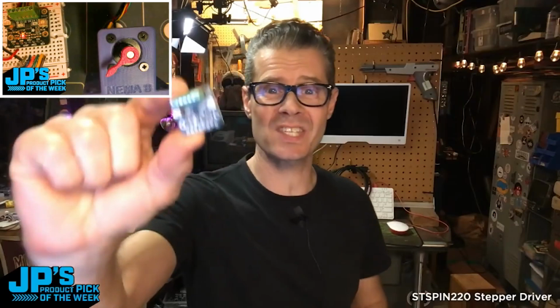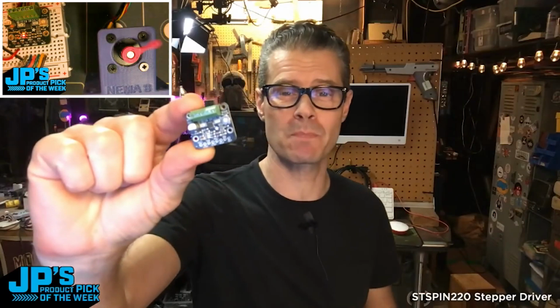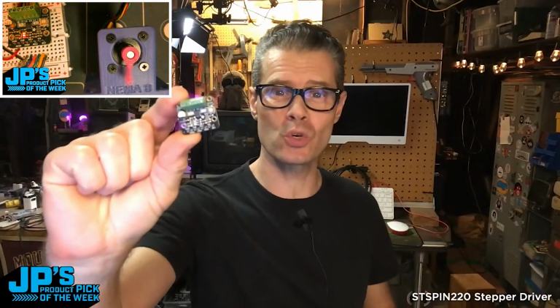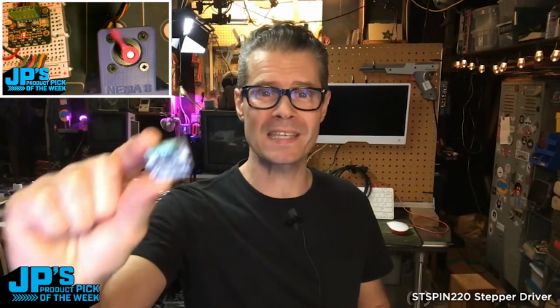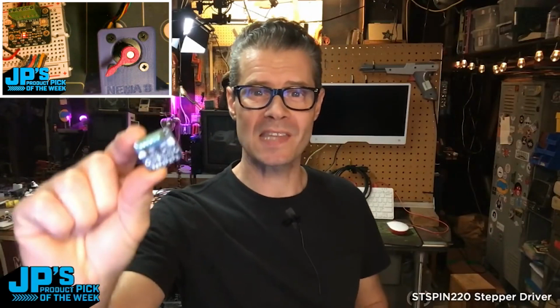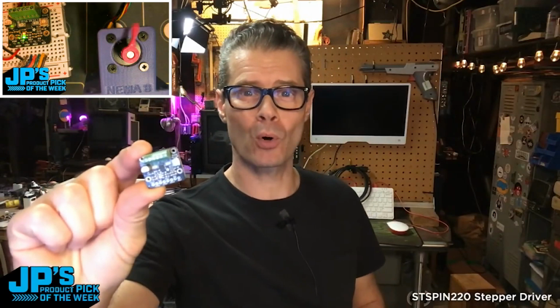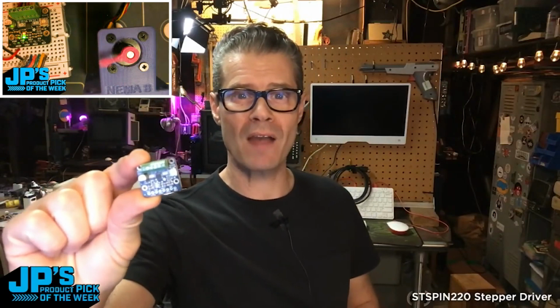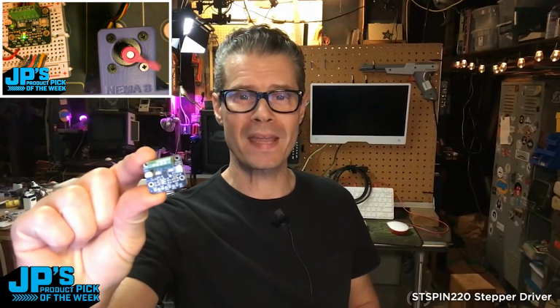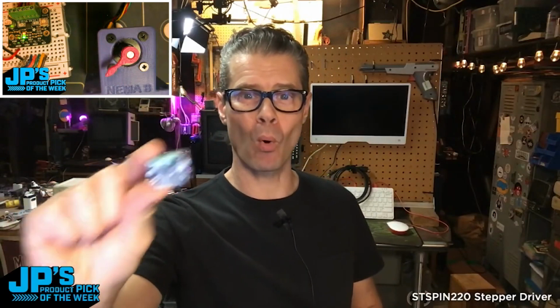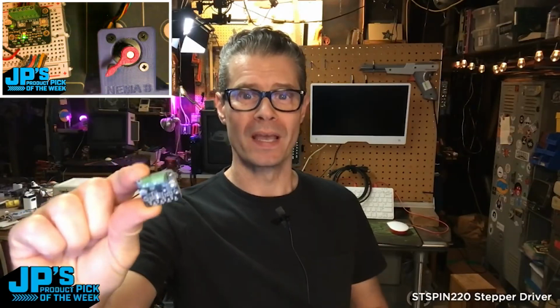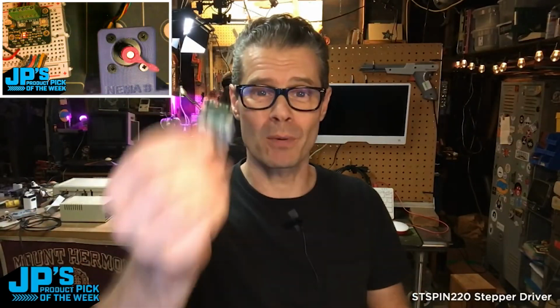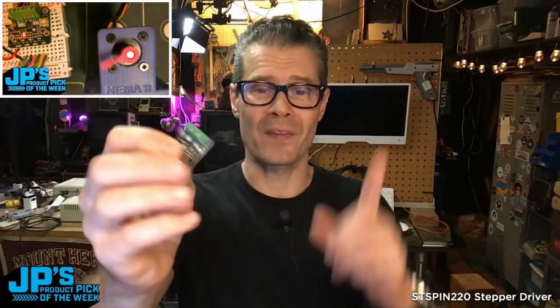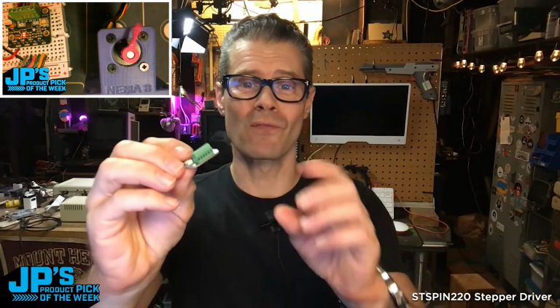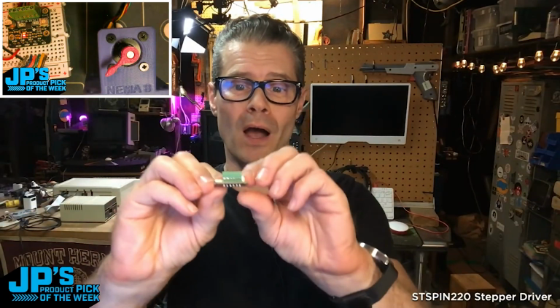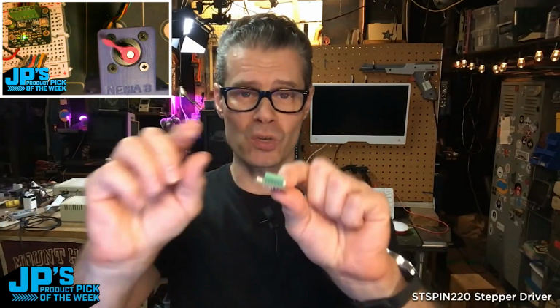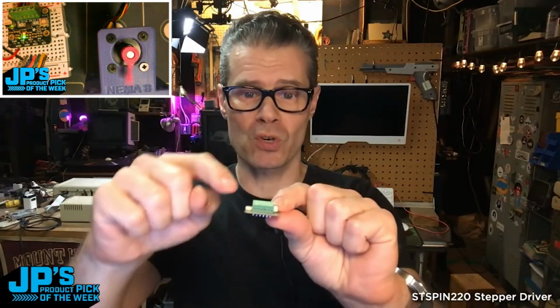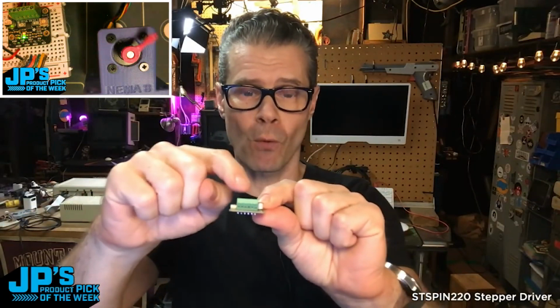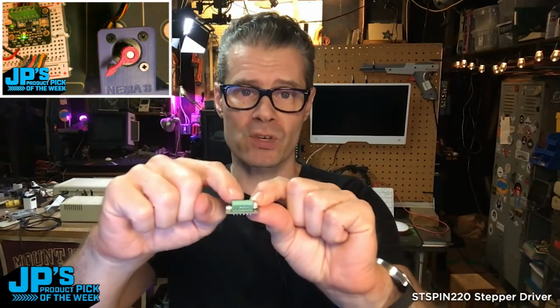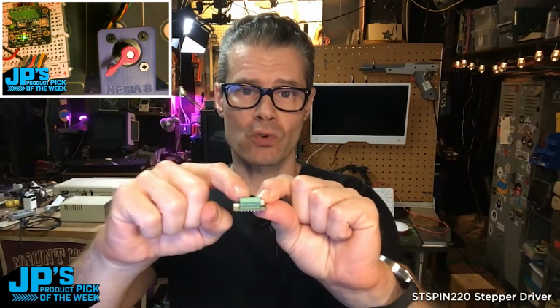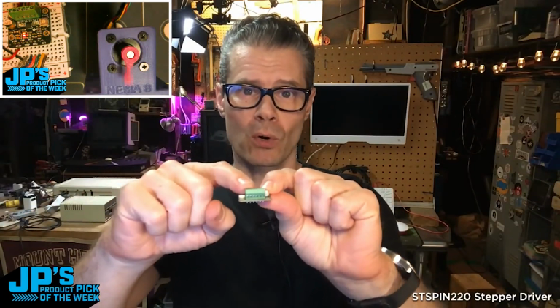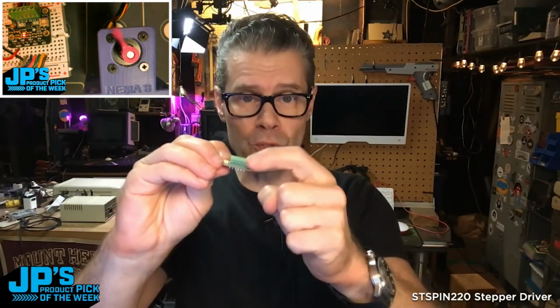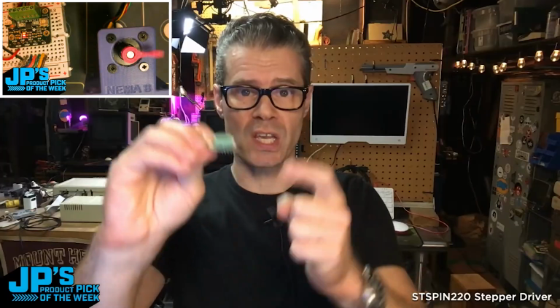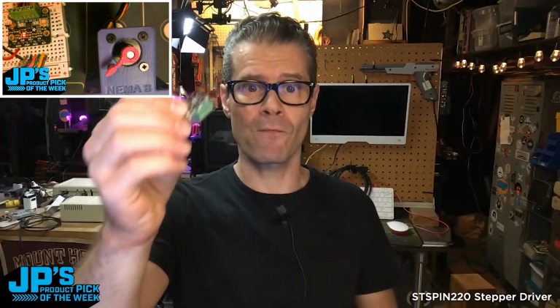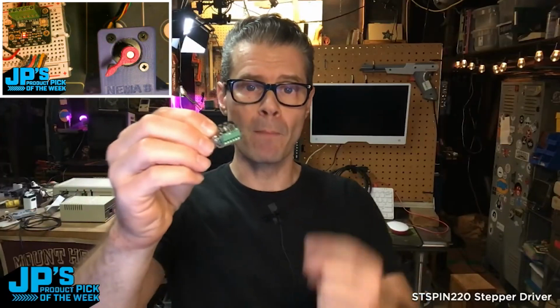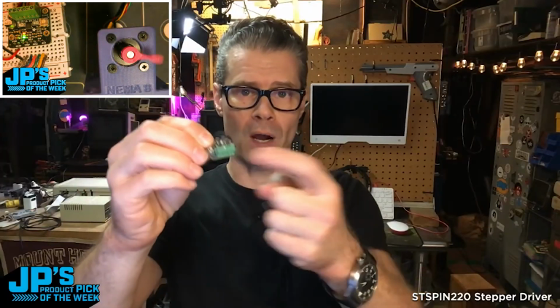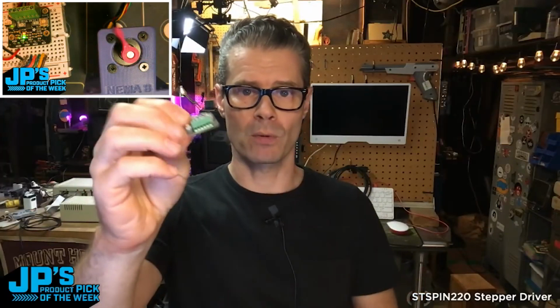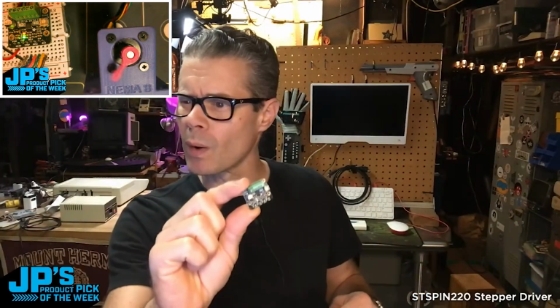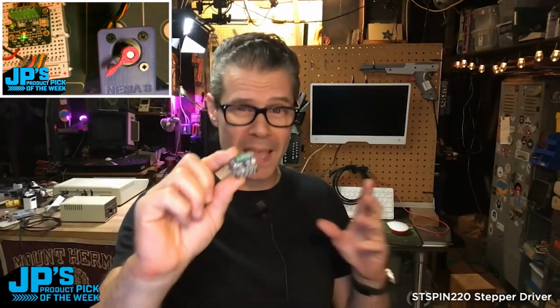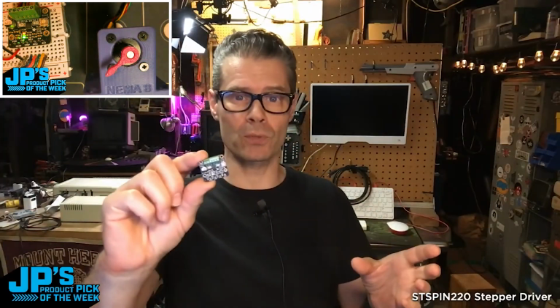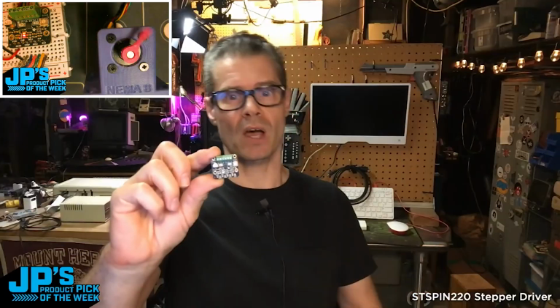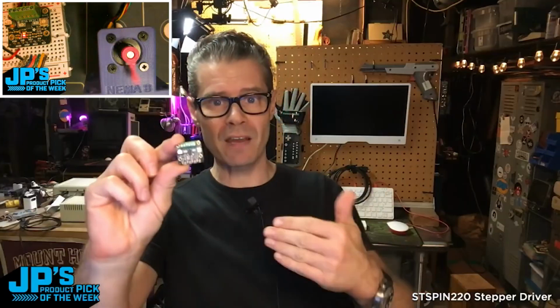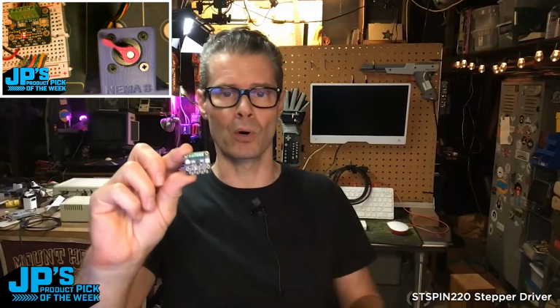ST-spin 220 stepper motor driver breakout board. It's got a terminal block on there, which is good for bipolar stepper motors. It's got four wires to control the motor, with voltage incoming for the motor on the terminal block — supporting 1.8 volt motors up to 10 volt motors.